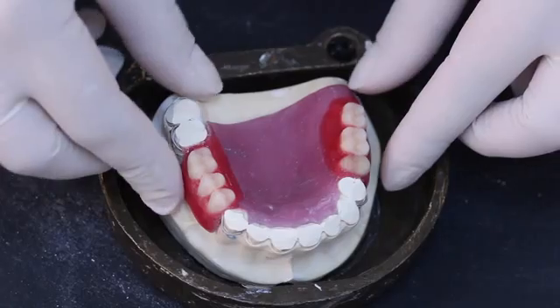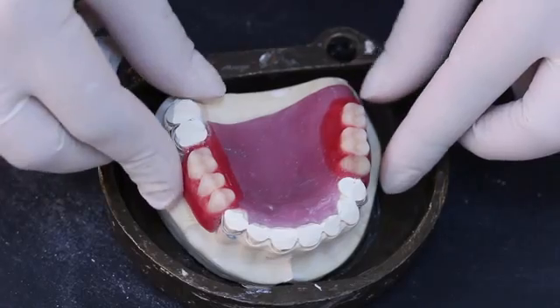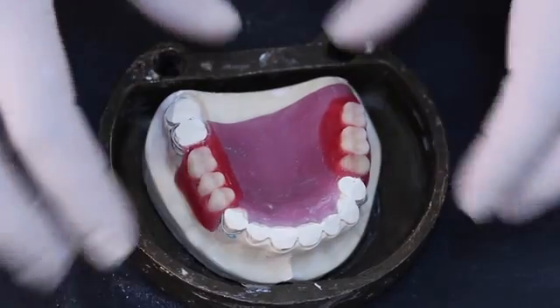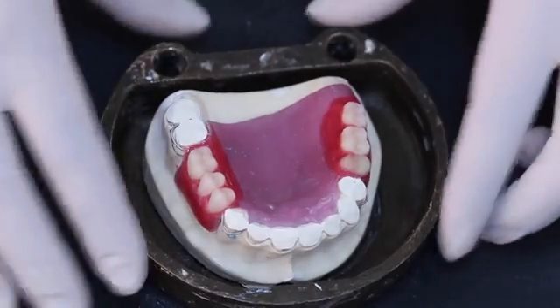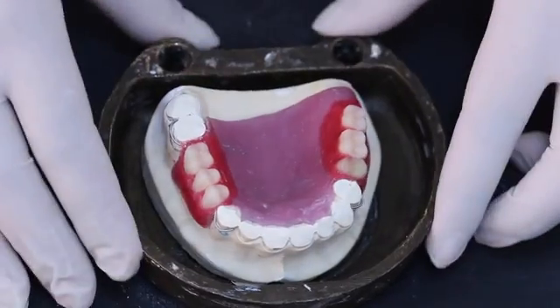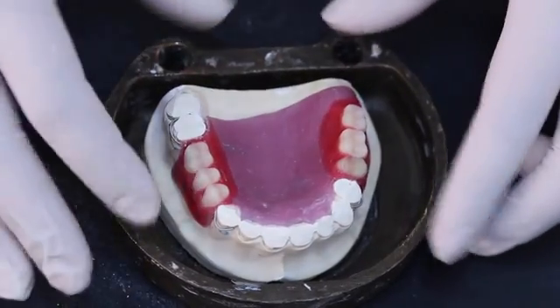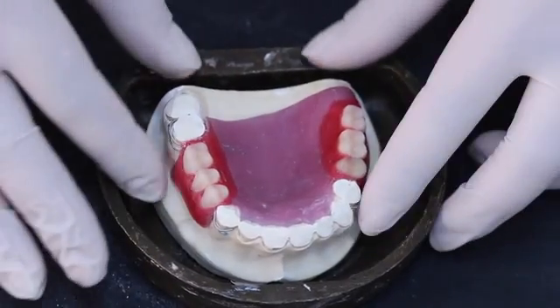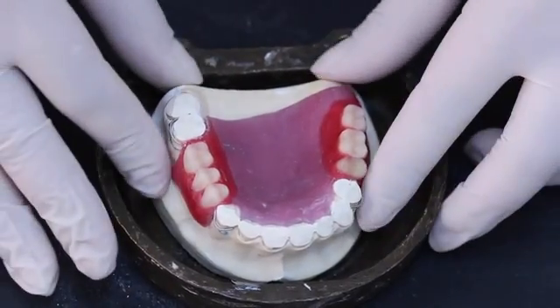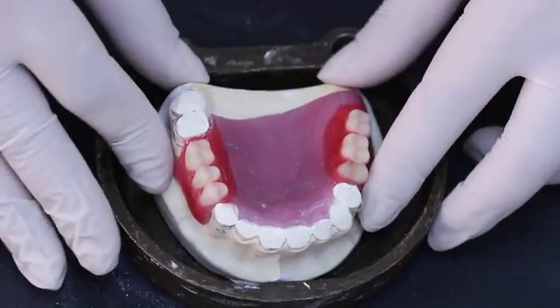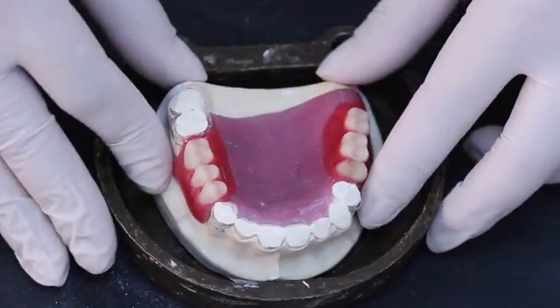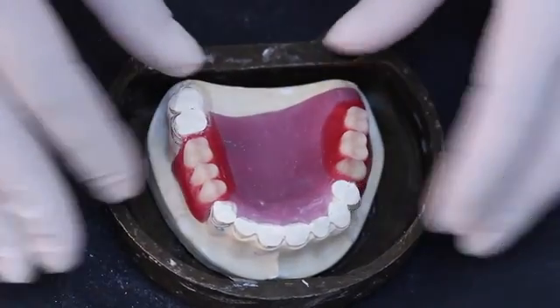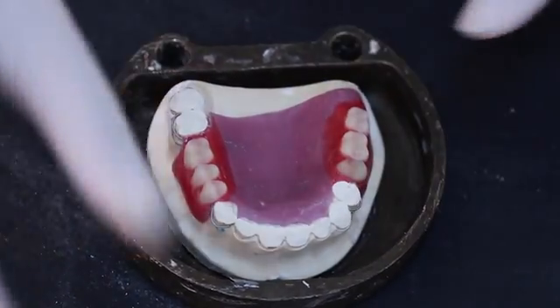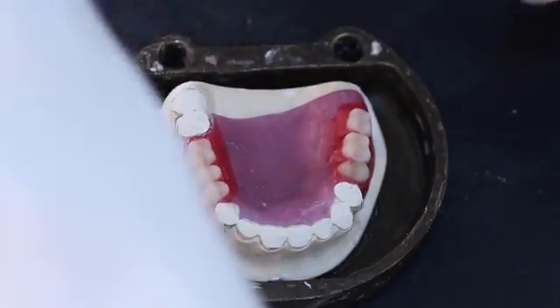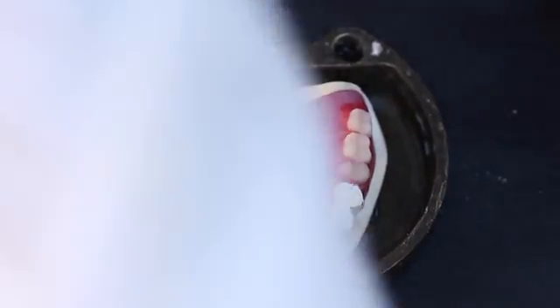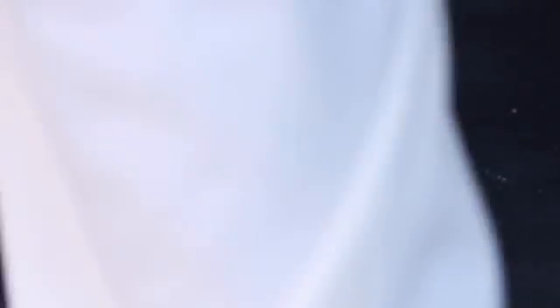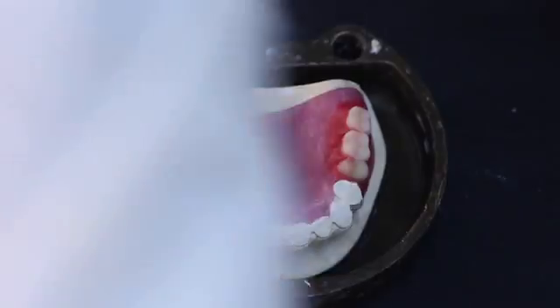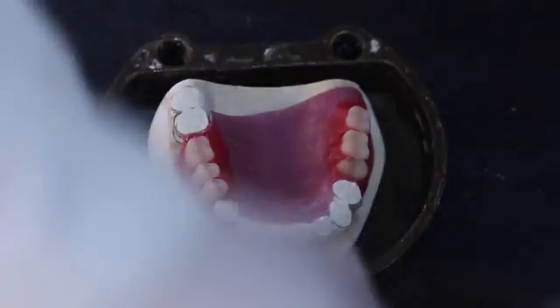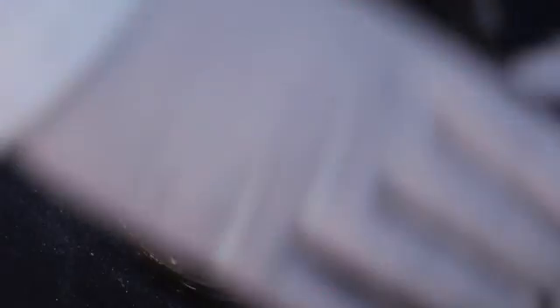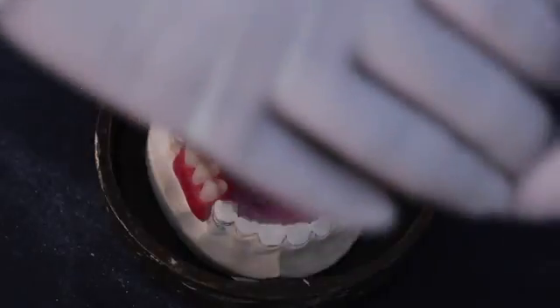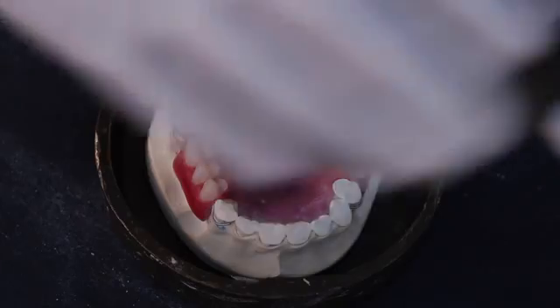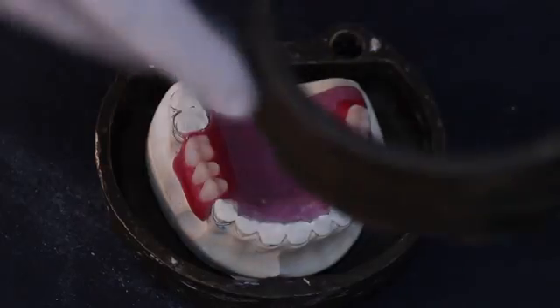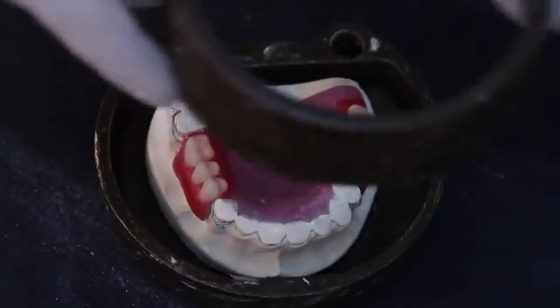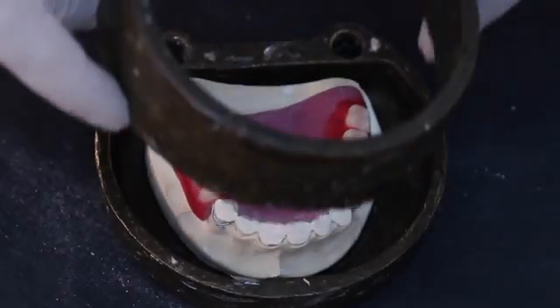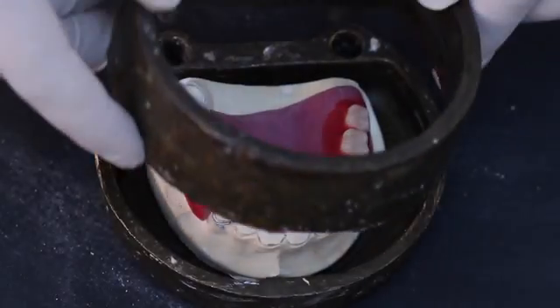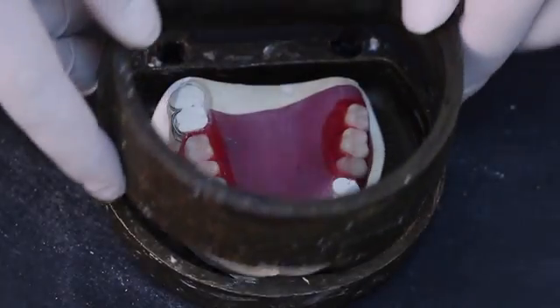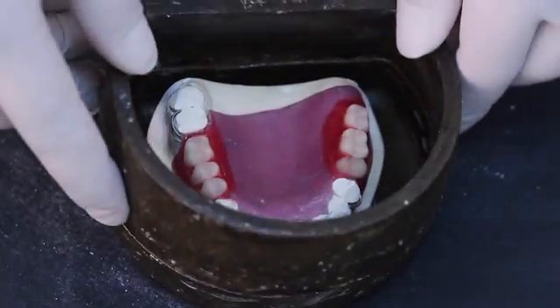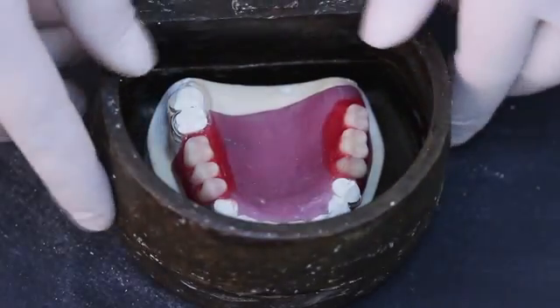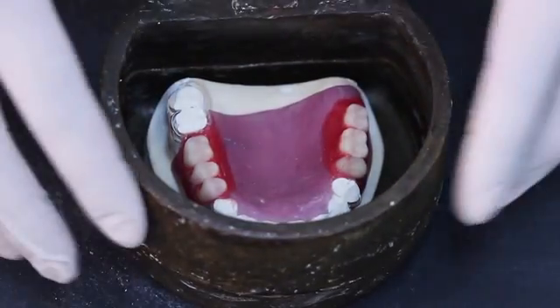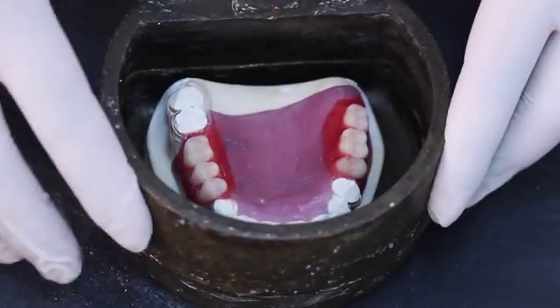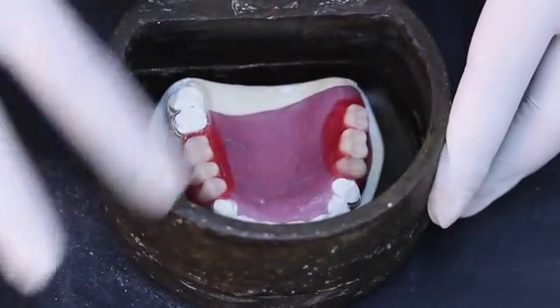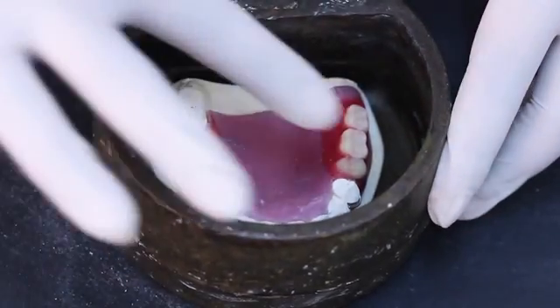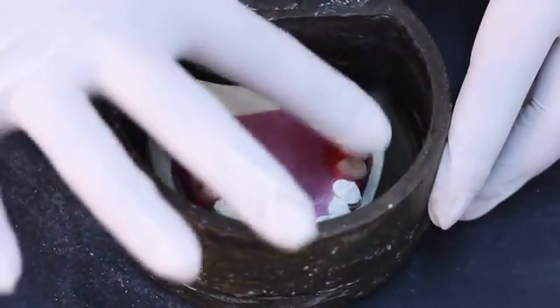Note that there must be approximately 15 mm of clearance between the occlusal surfaces of the teeth and the top of the flask's middle segment.